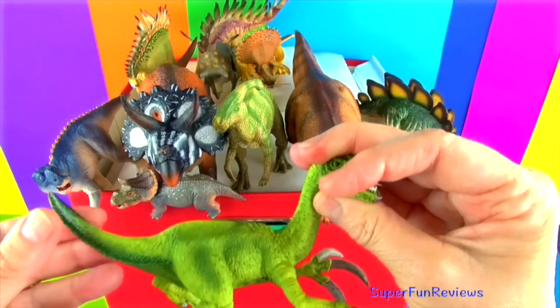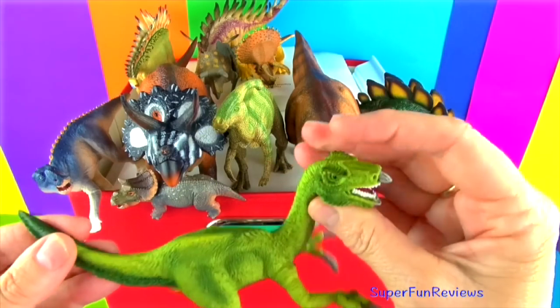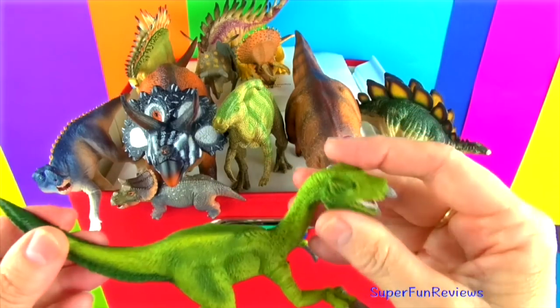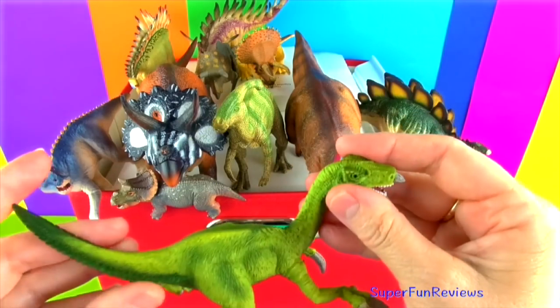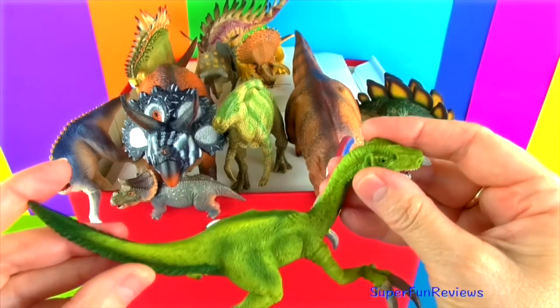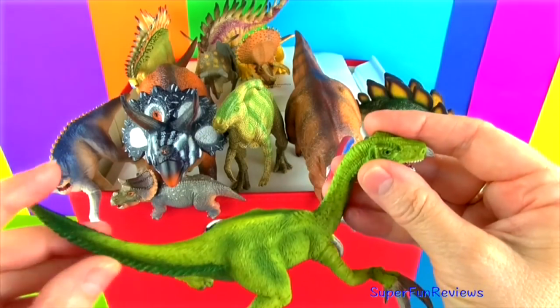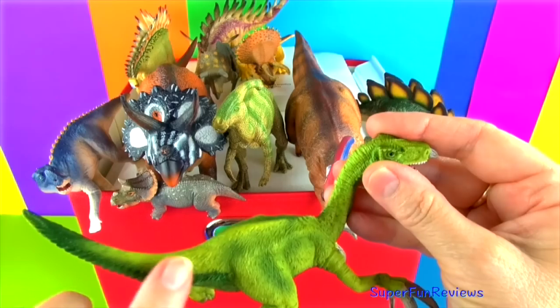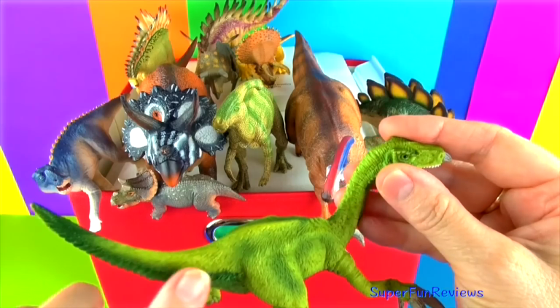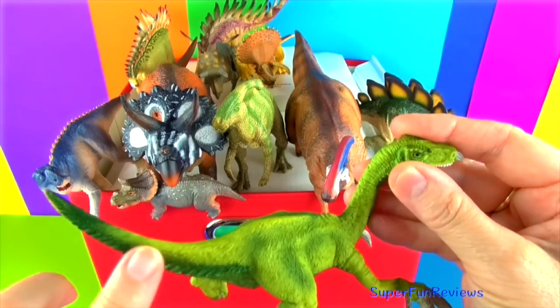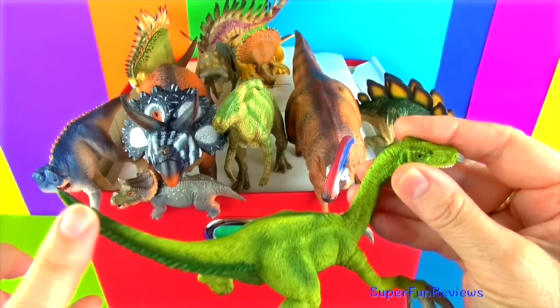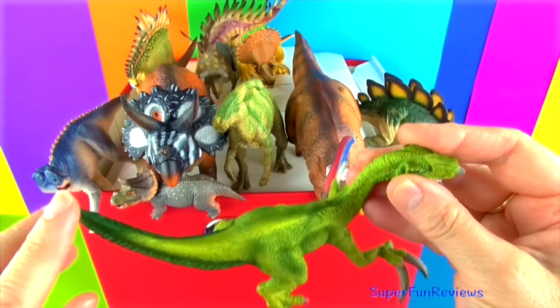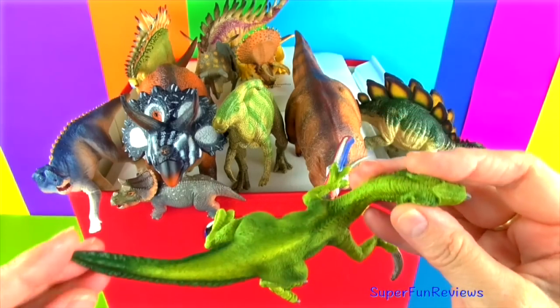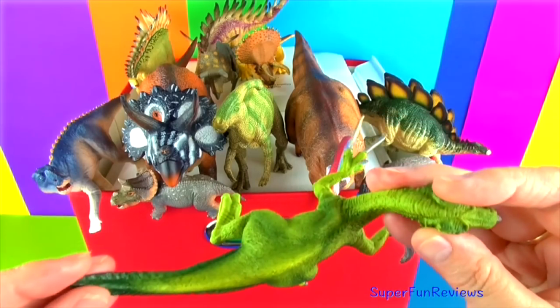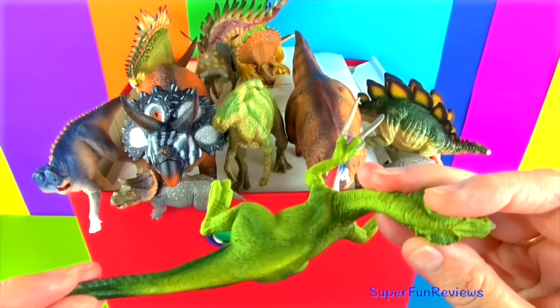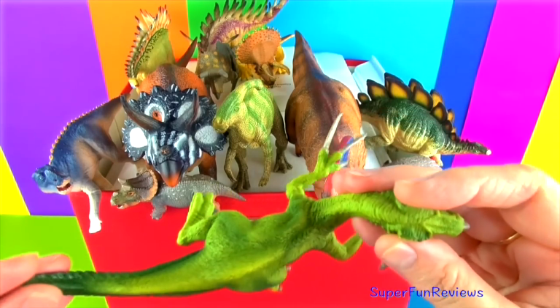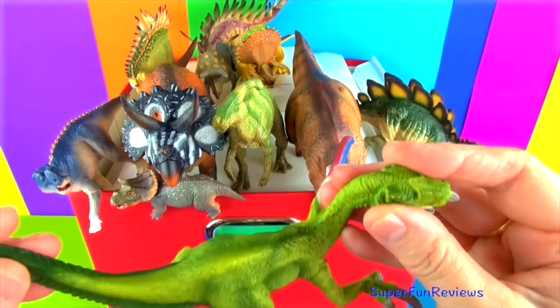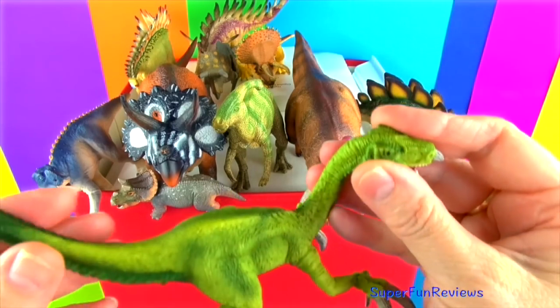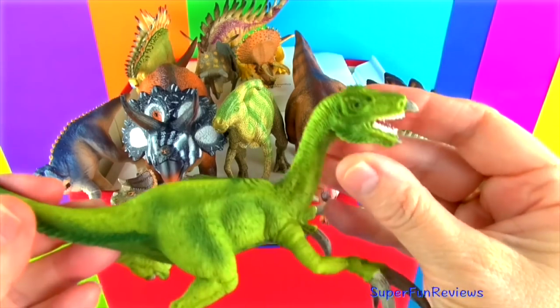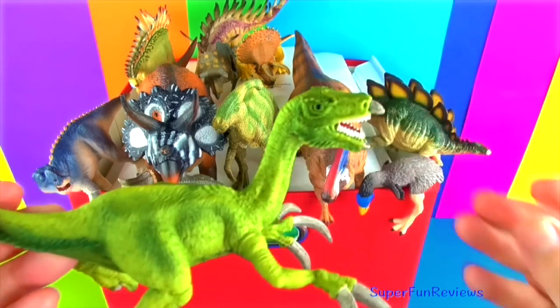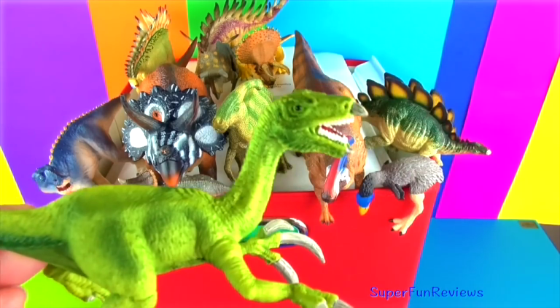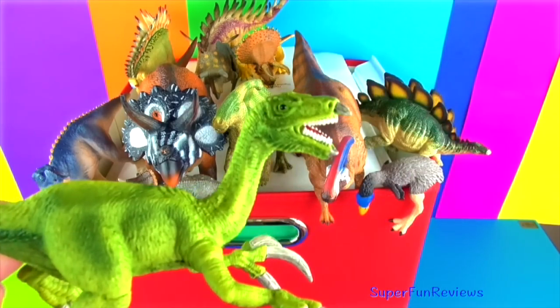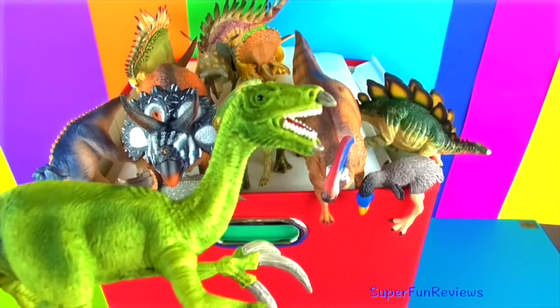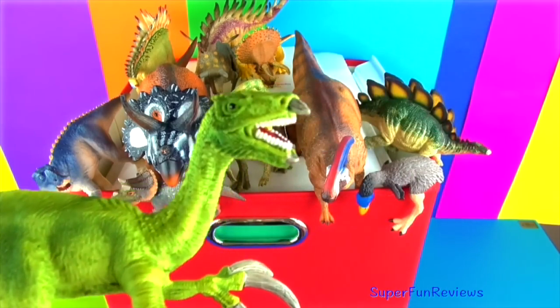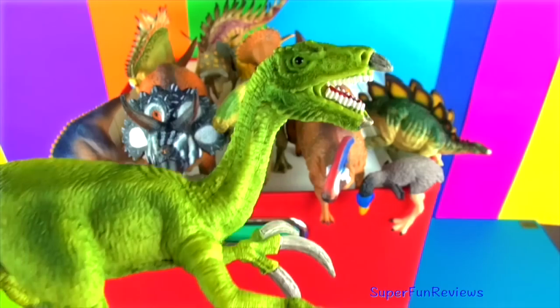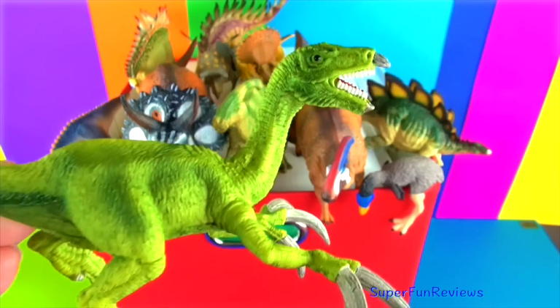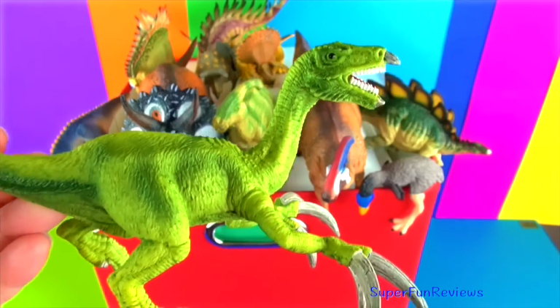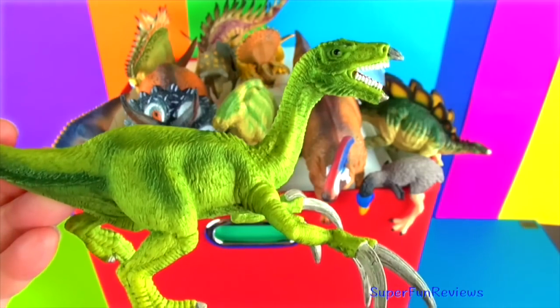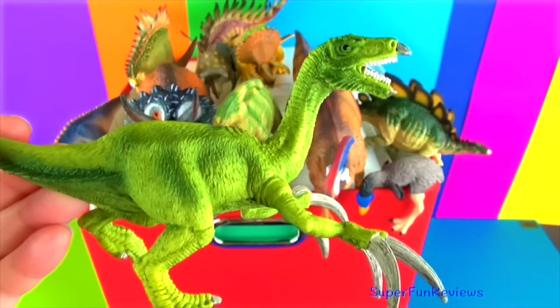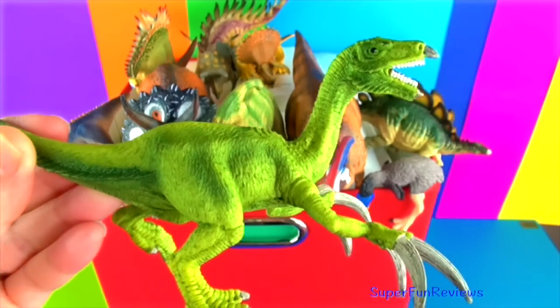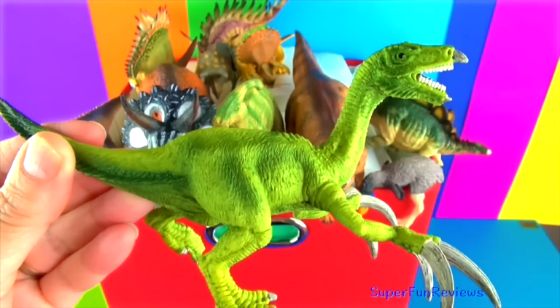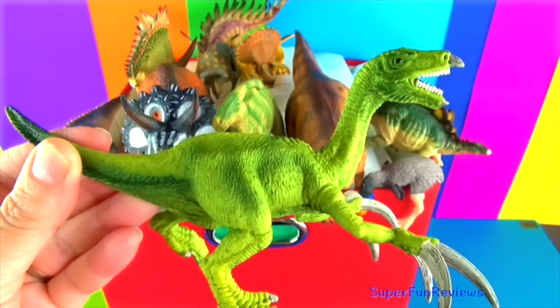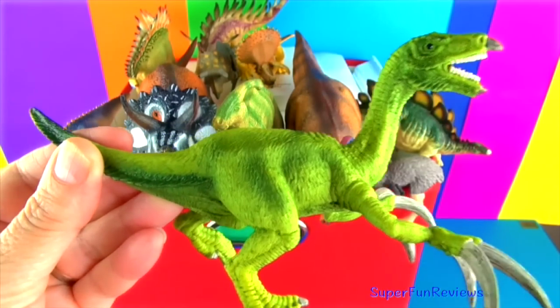Therizinosaurus had arms and claws up to 28 inches long. The claws were good defence against predators, fighting over mates and pulling leafy branches towards its mouth. You can see those long sharp claws there.